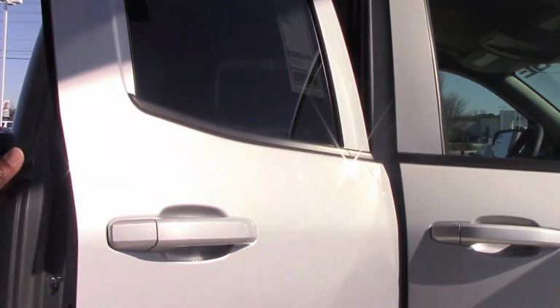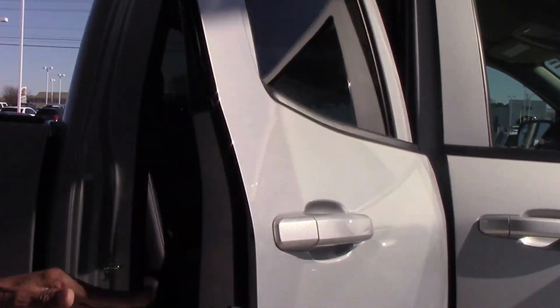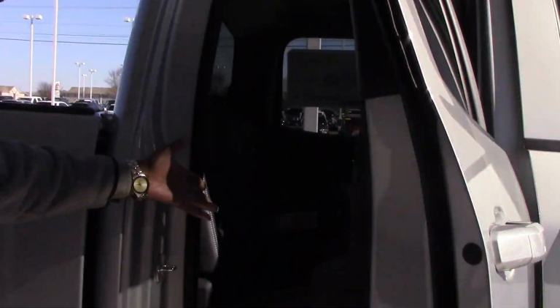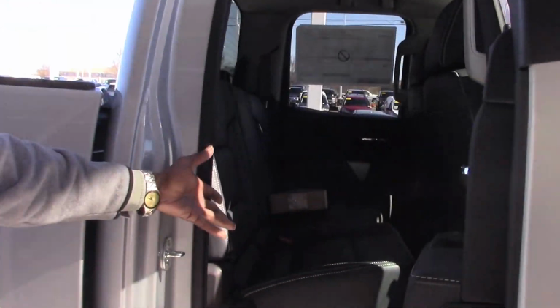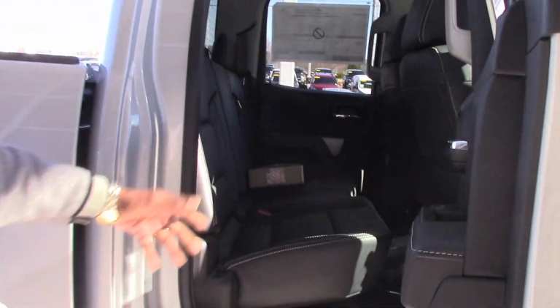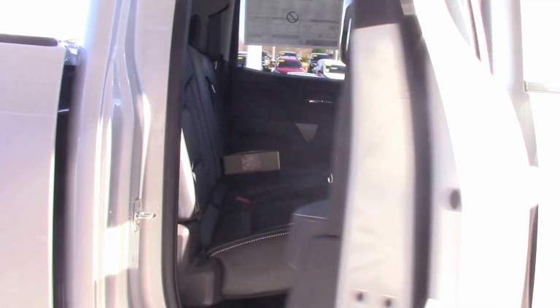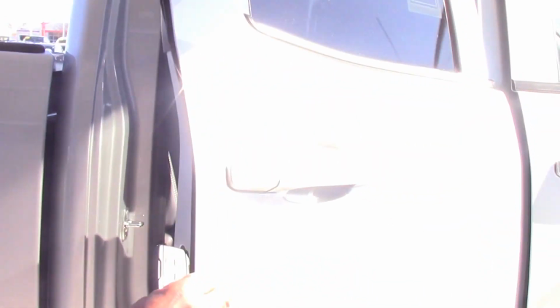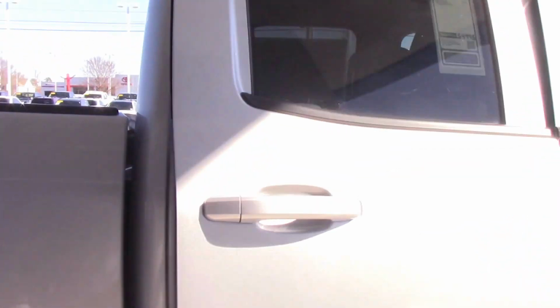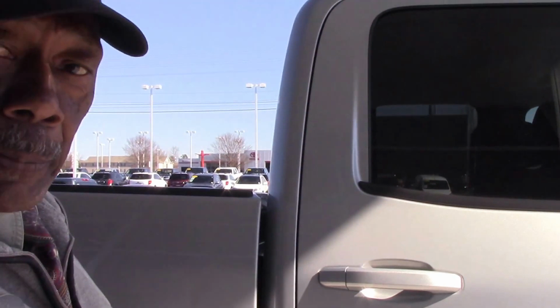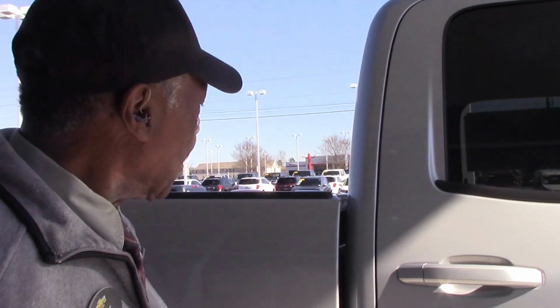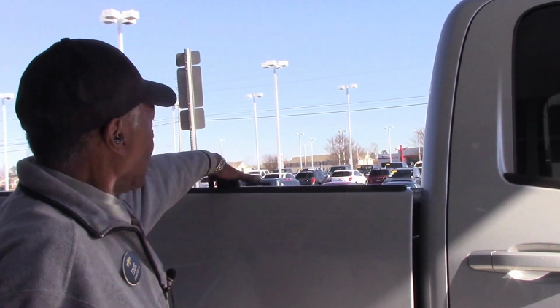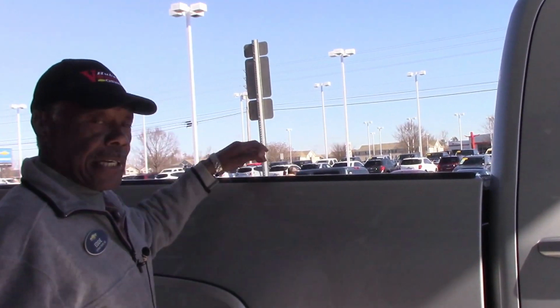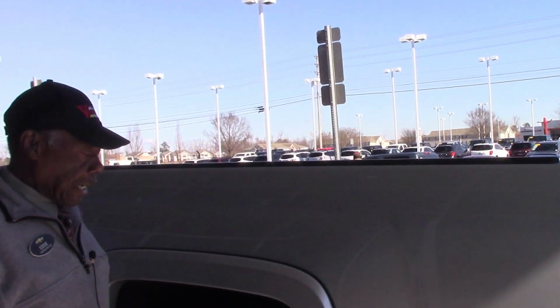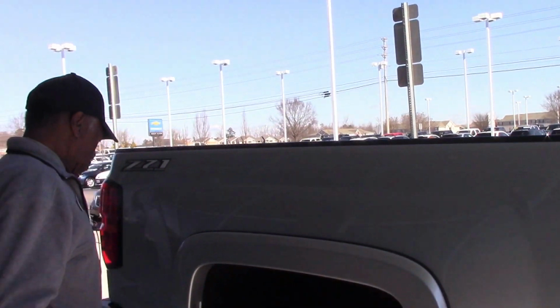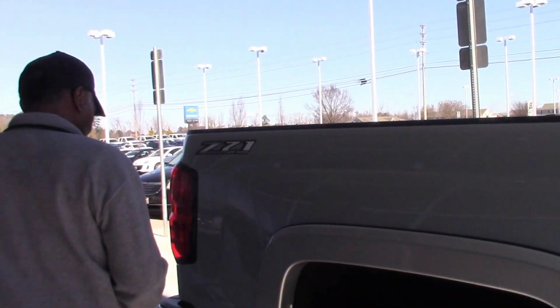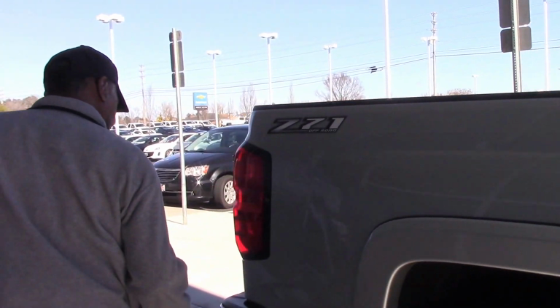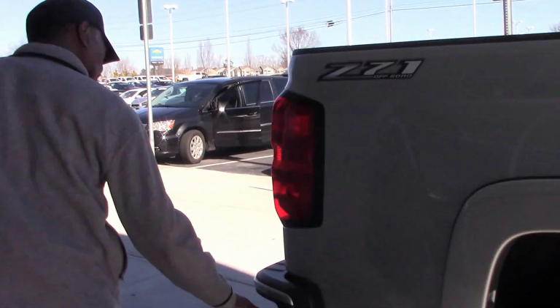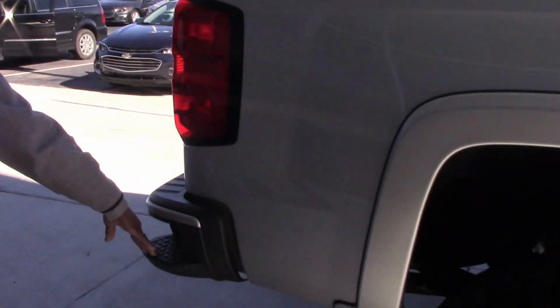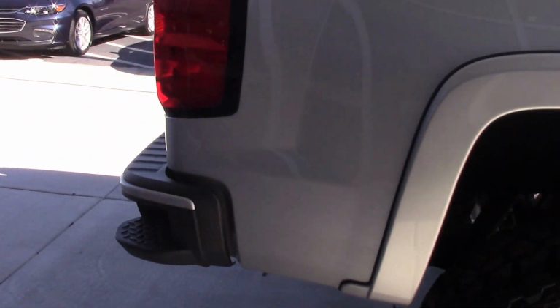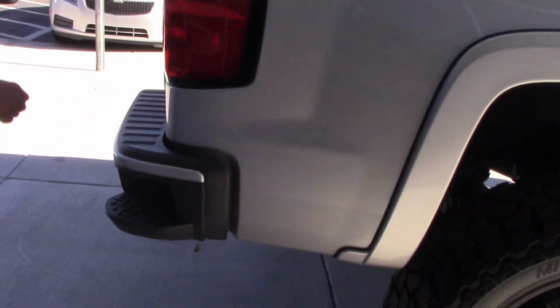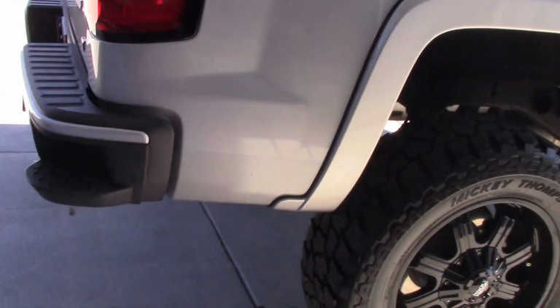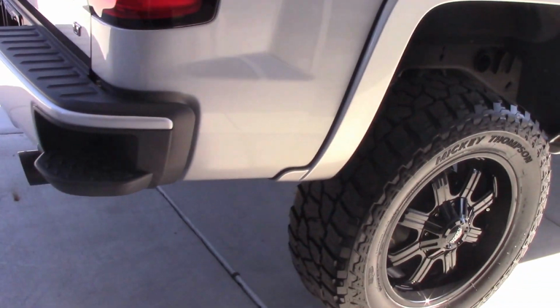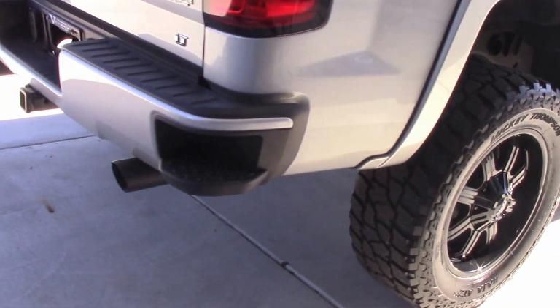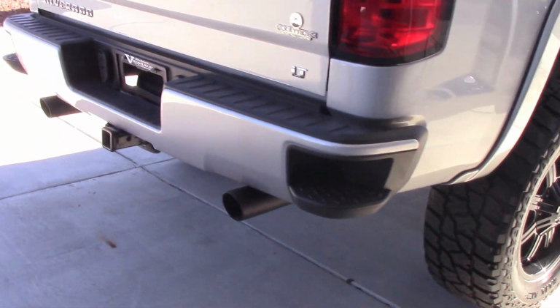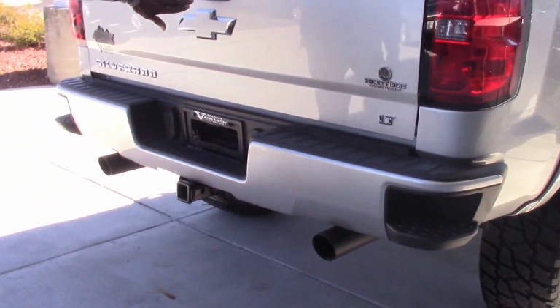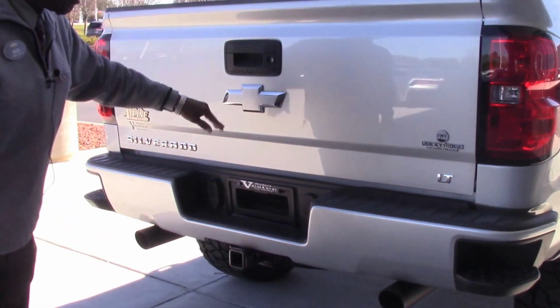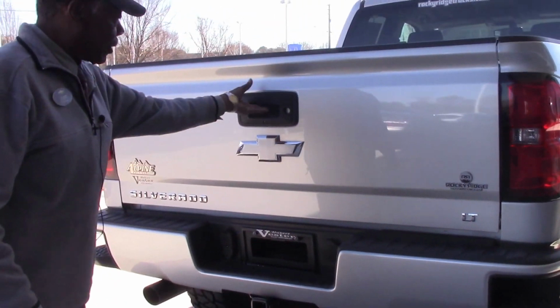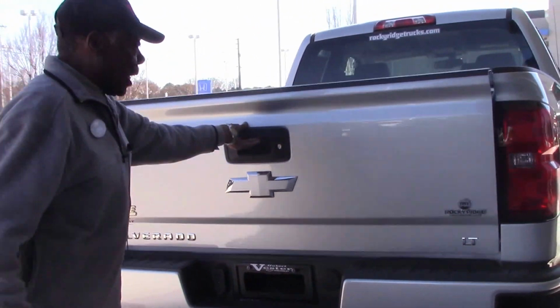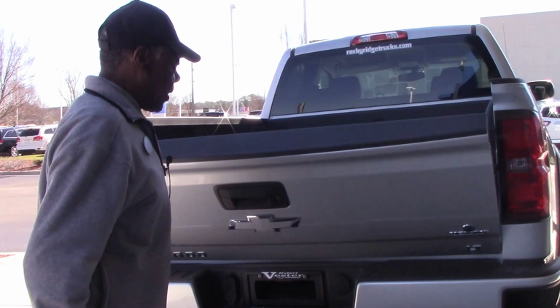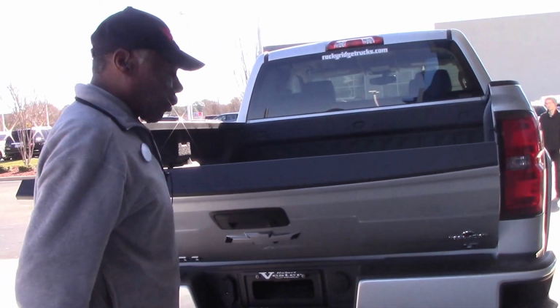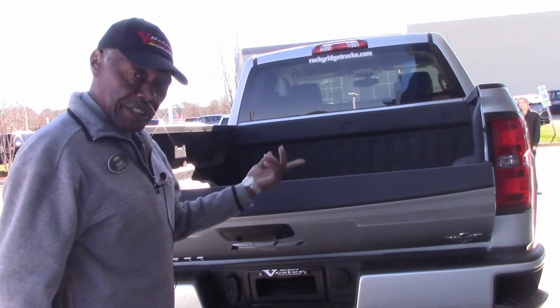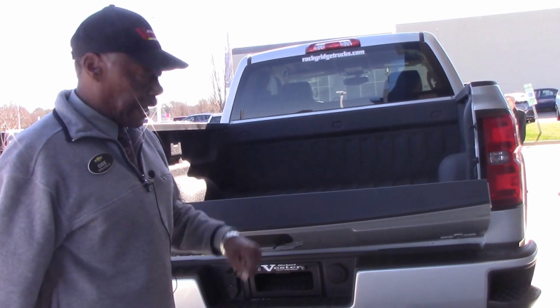You've got enough room to haul people, and for all you hard working people, spray-in bed liner. You have steps to get in the rear, it also features dual exhaust, a back-up camera, and an easy lift-lower tailgate.